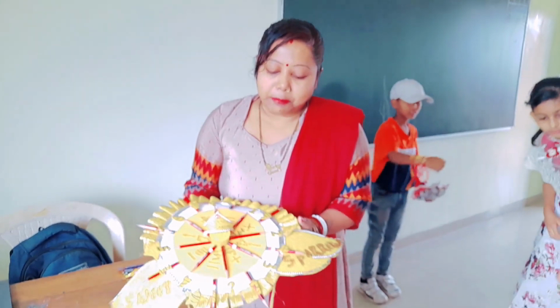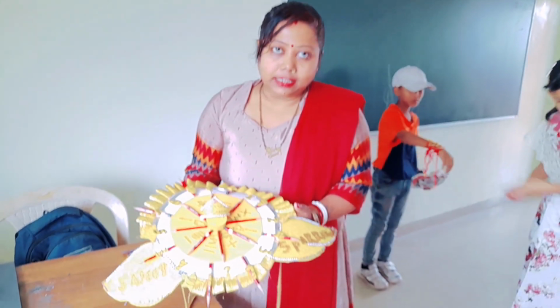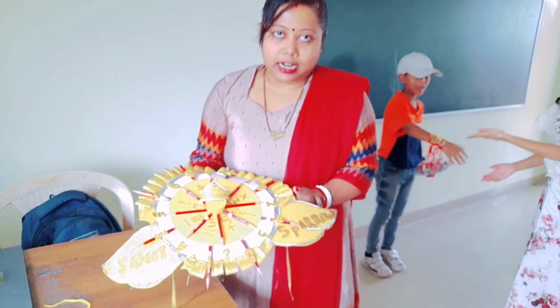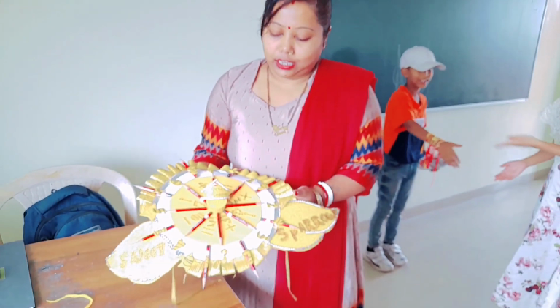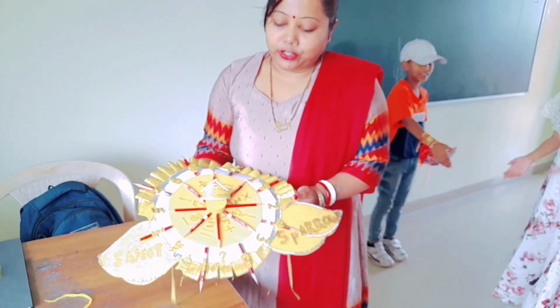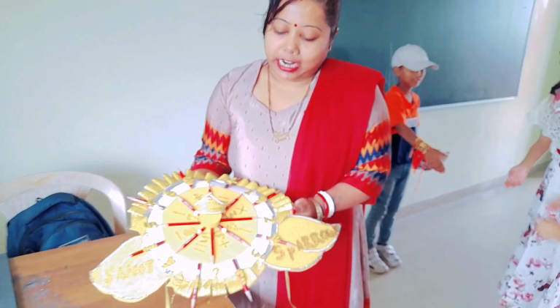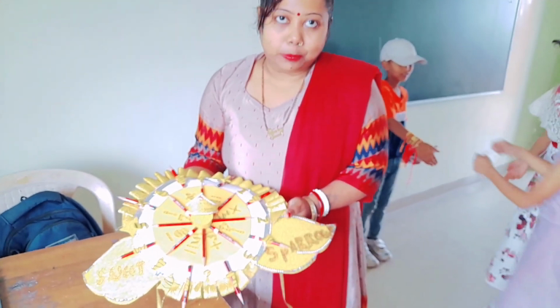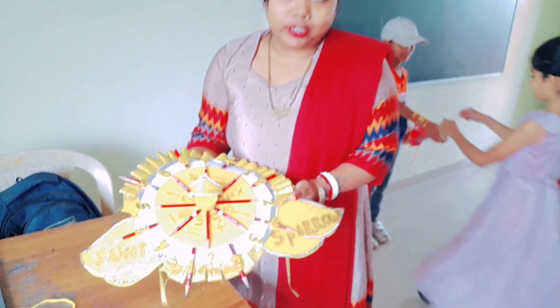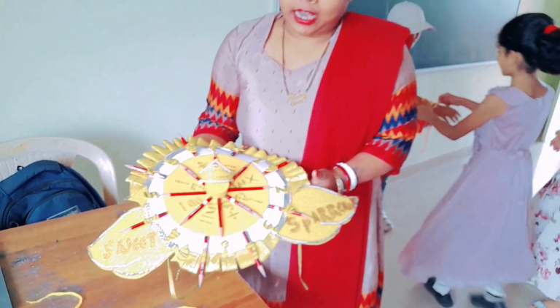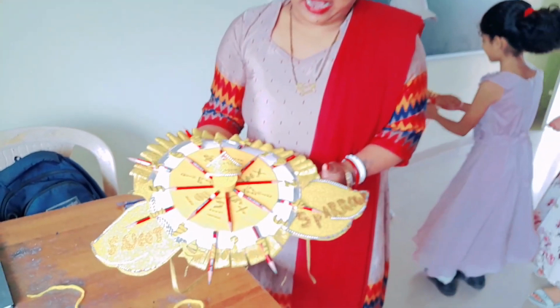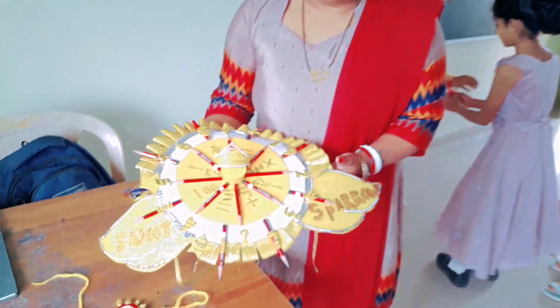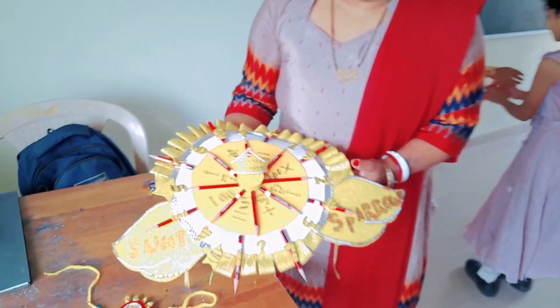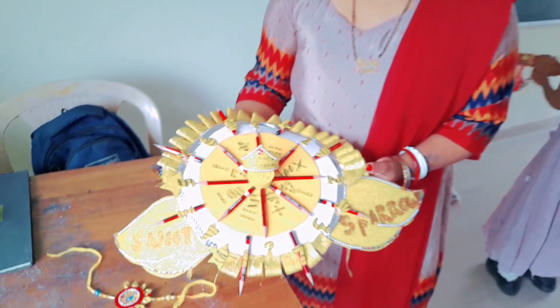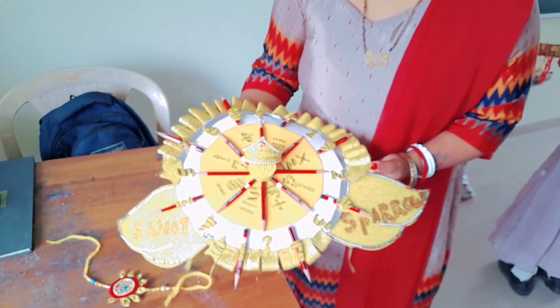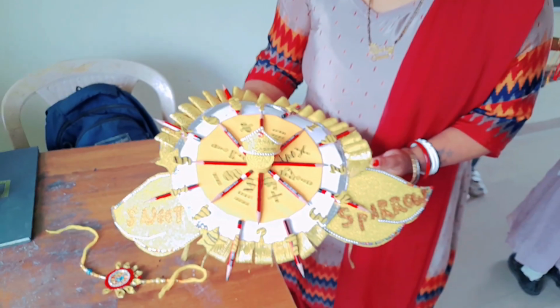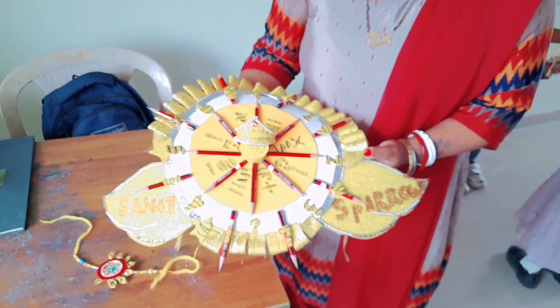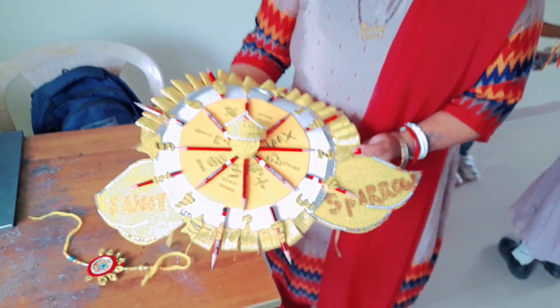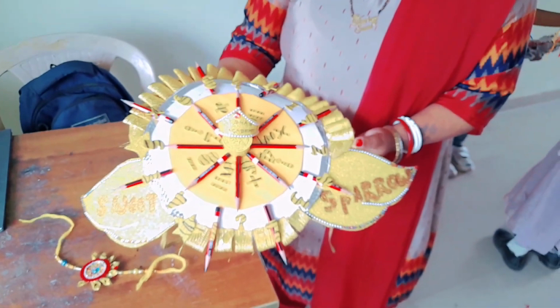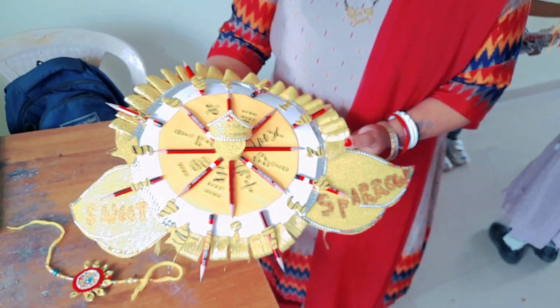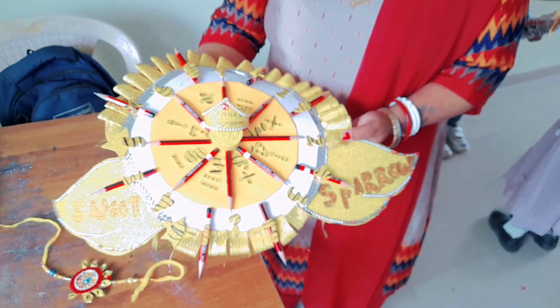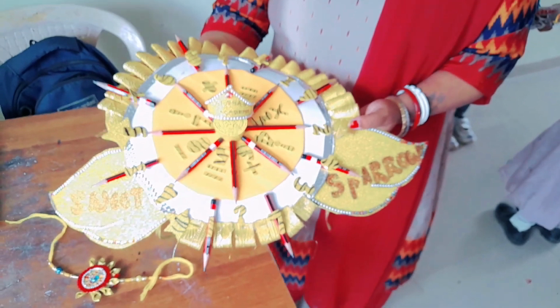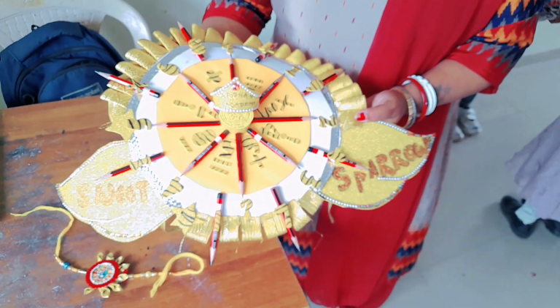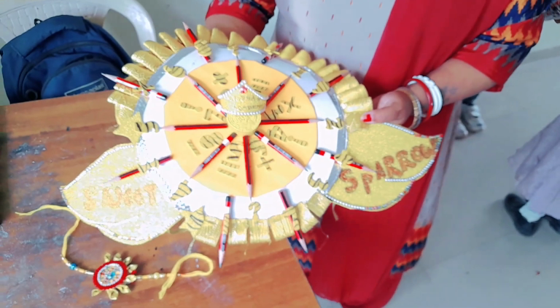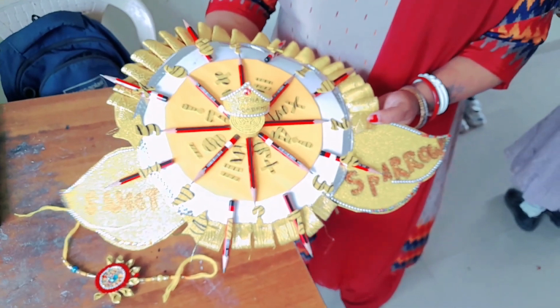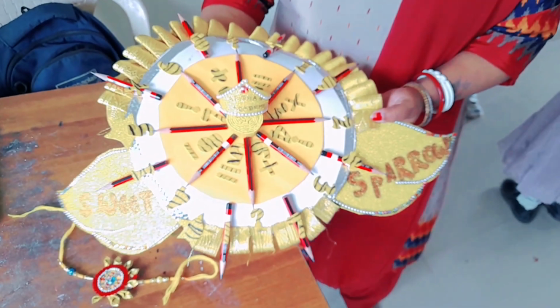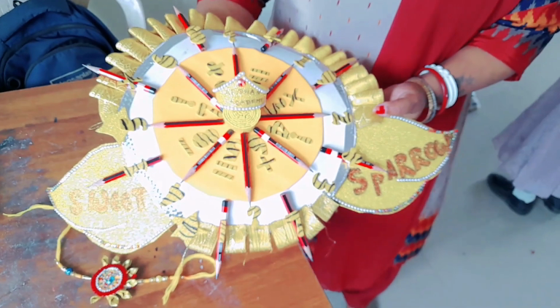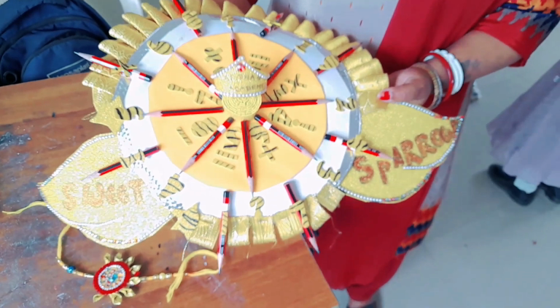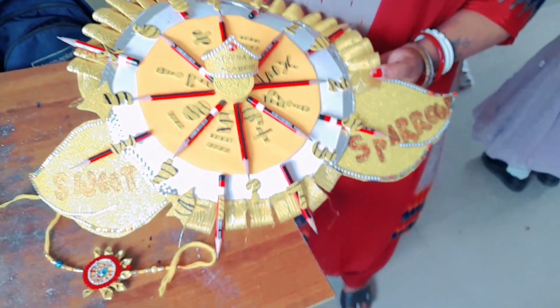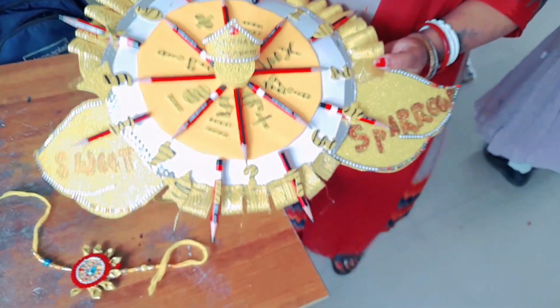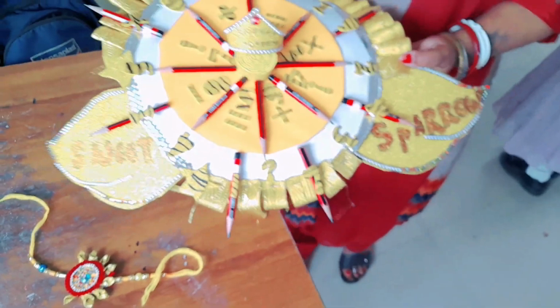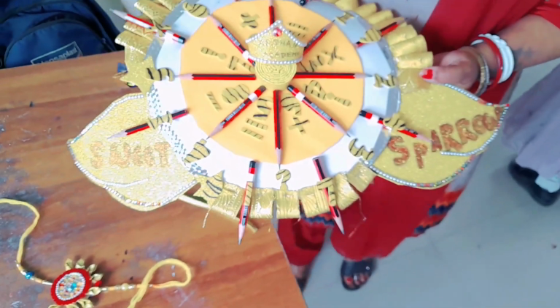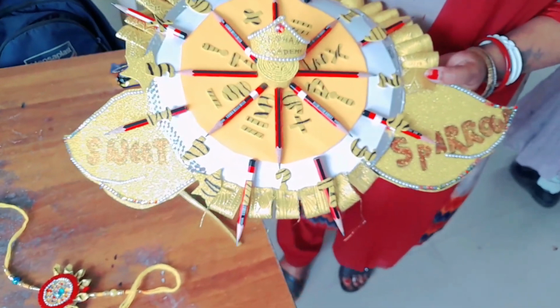I made this Rakhi with cardboard and some arts and crafts lace and some glittering paper.